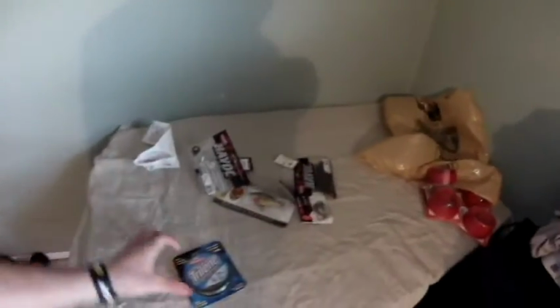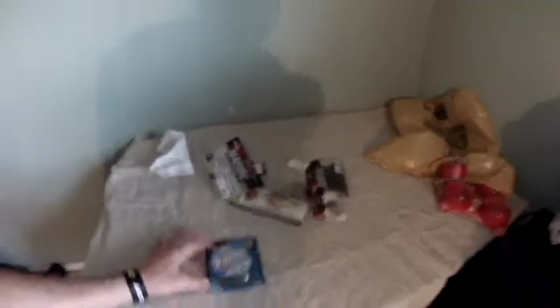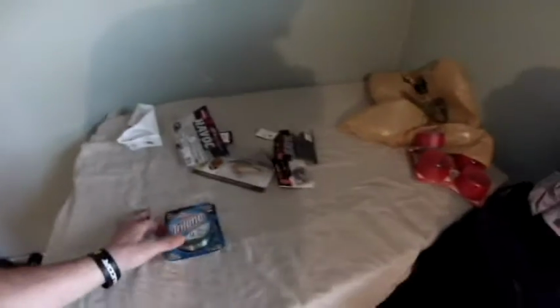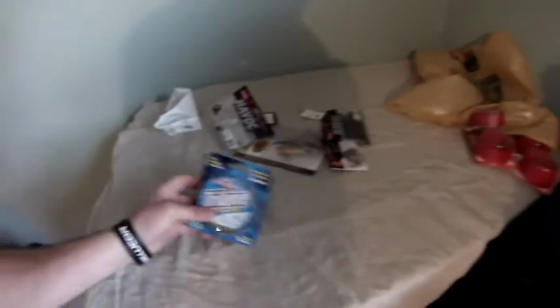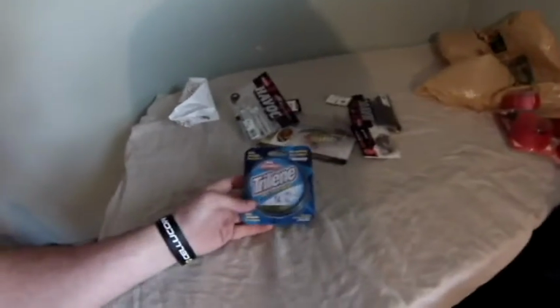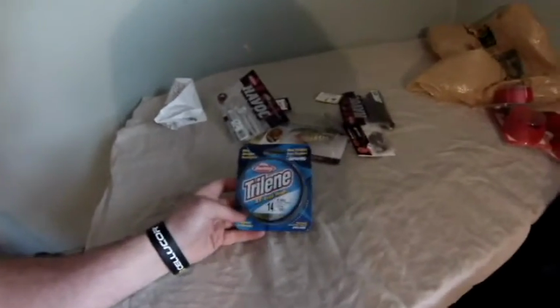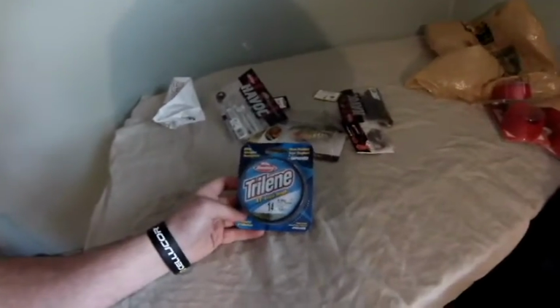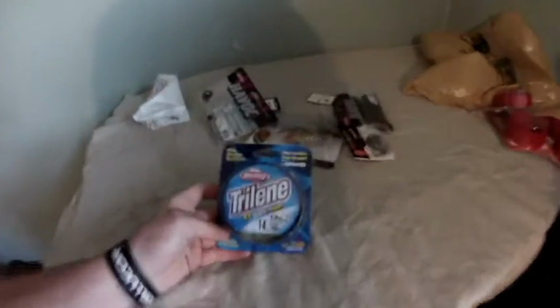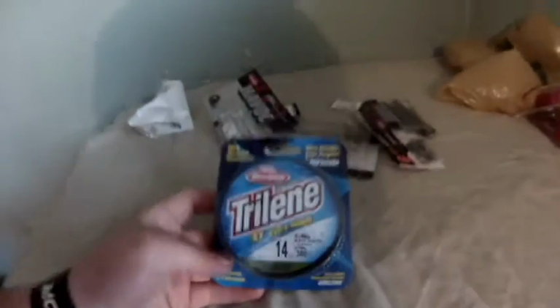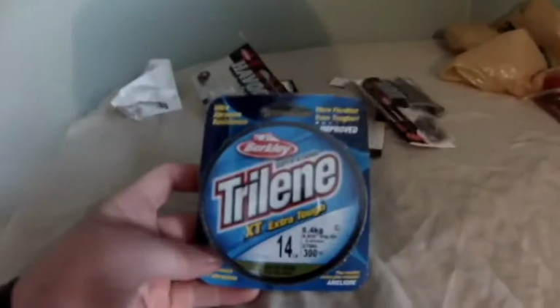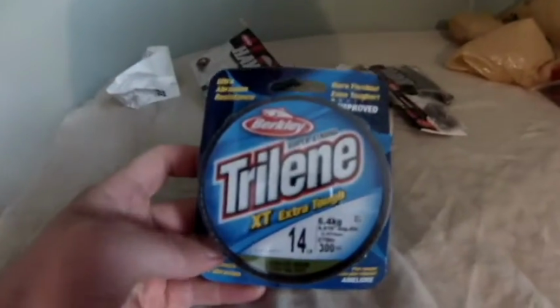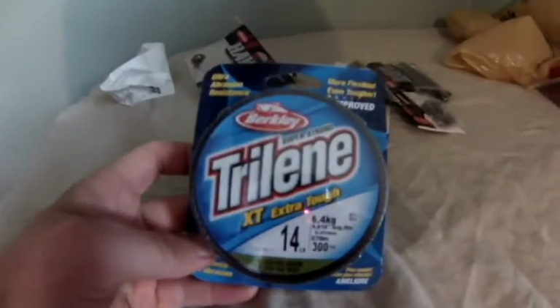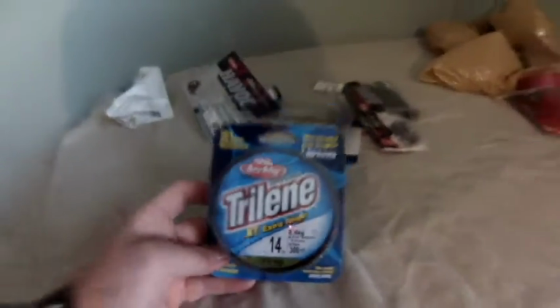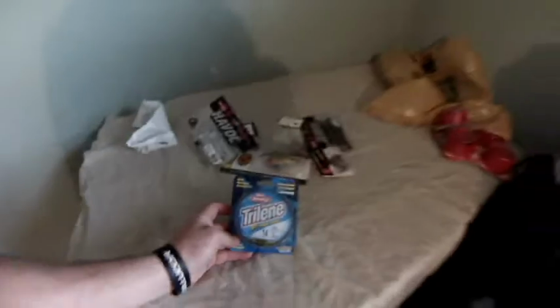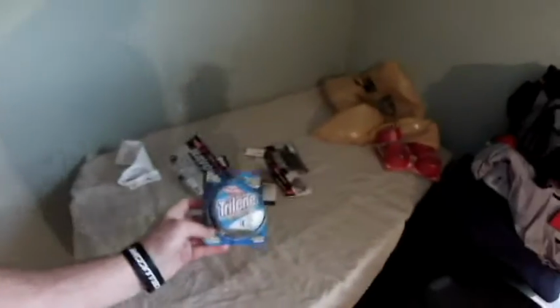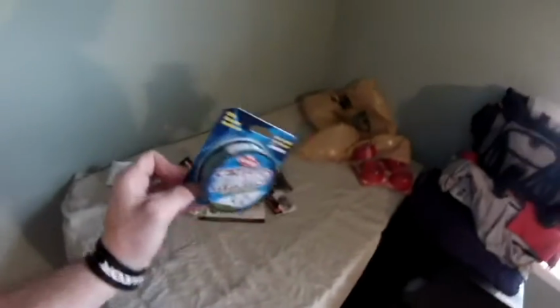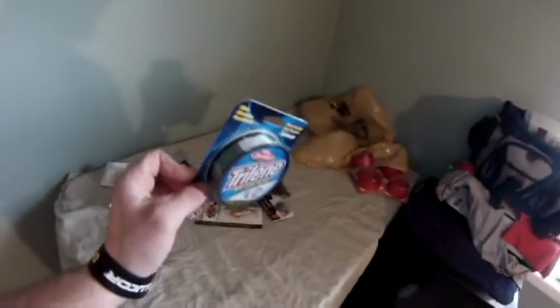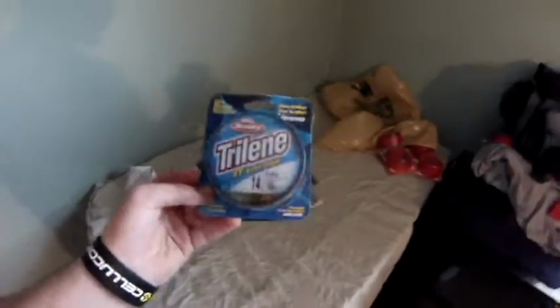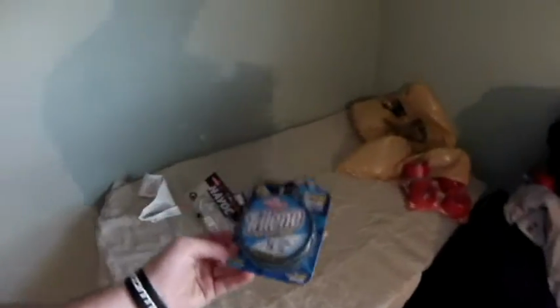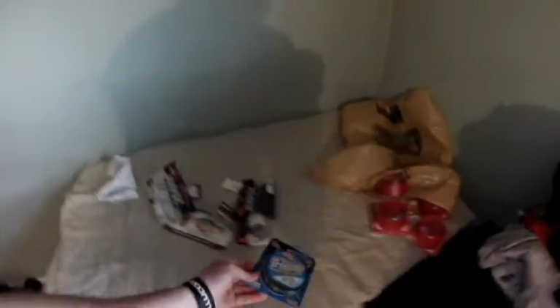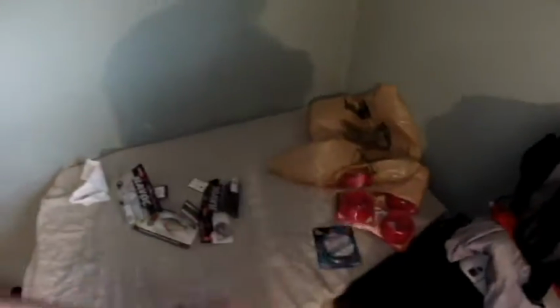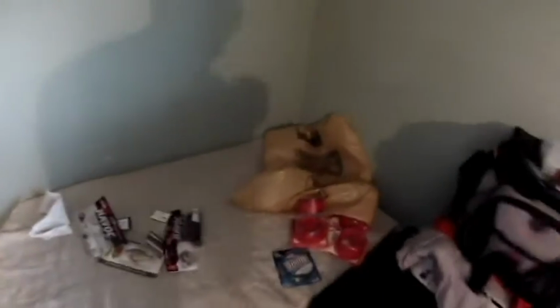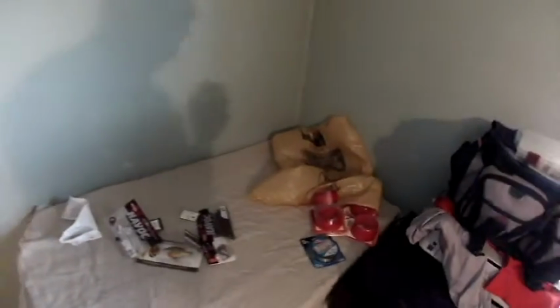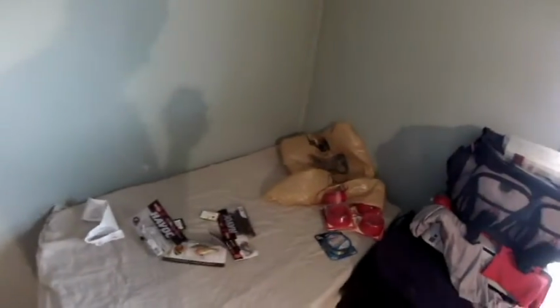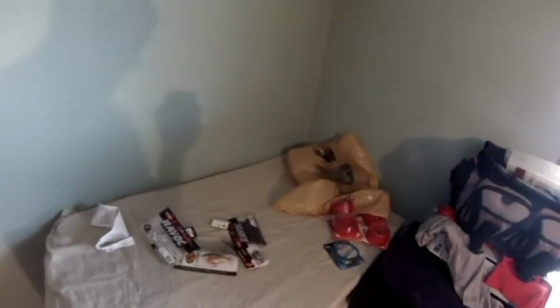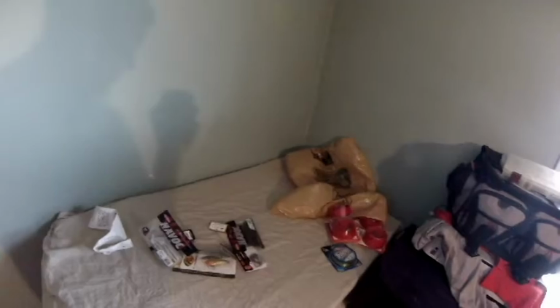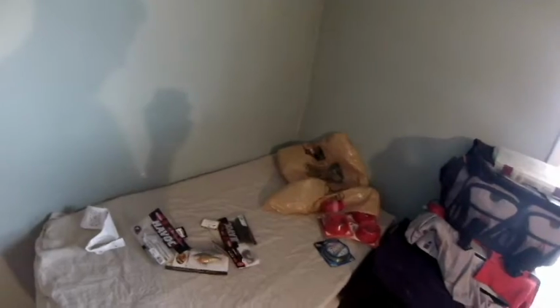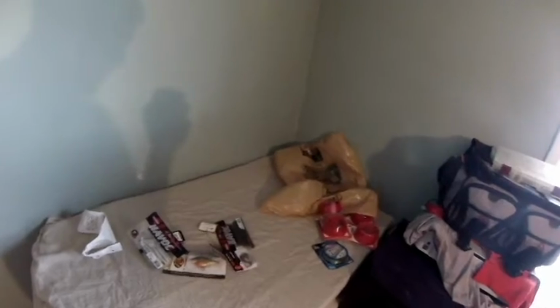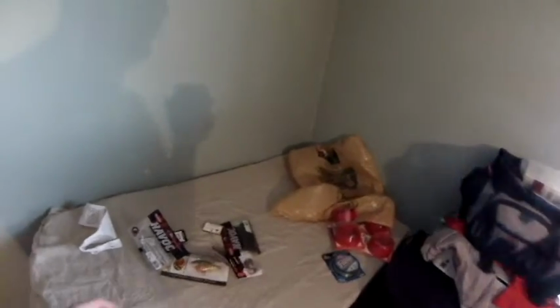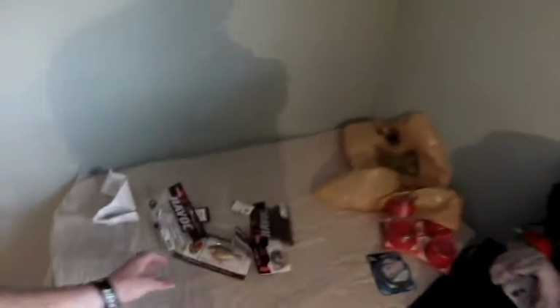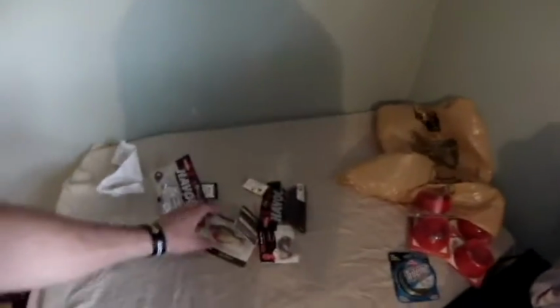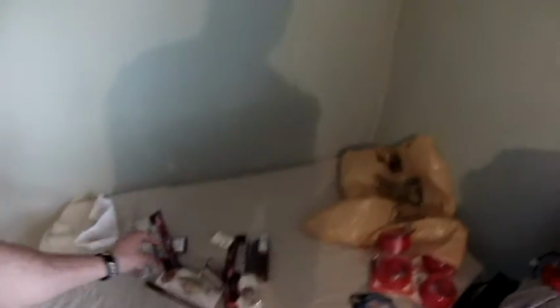I need to get some new lines, so I got some 14 pound test Trilene monofilament, low vis green. That's going to go on my two bait casters that need it.